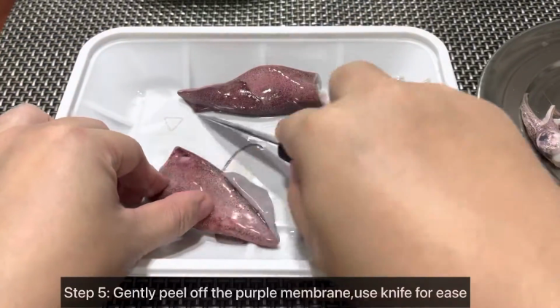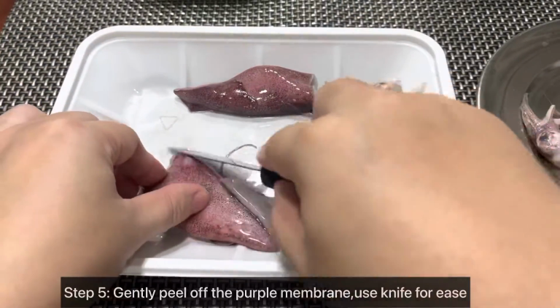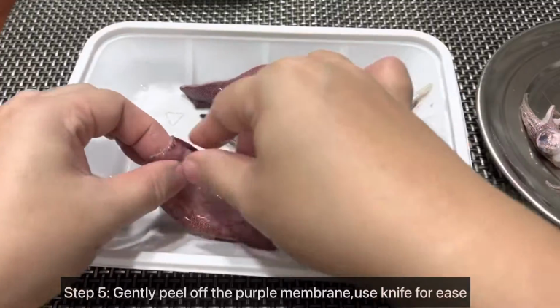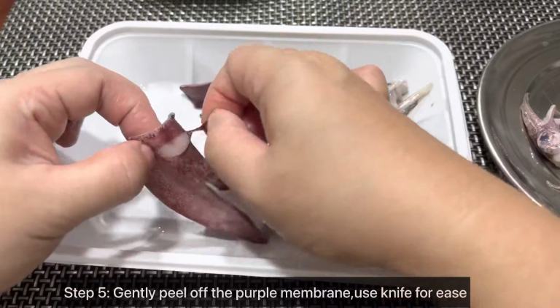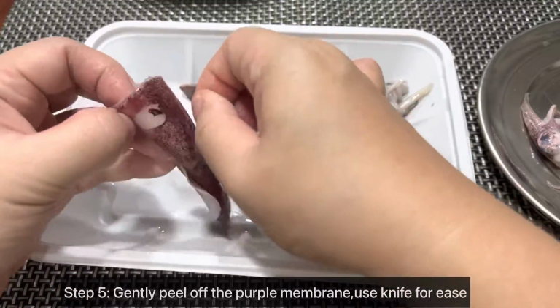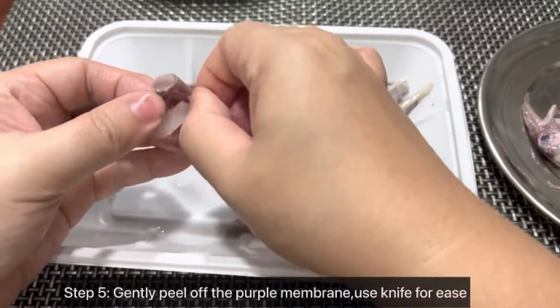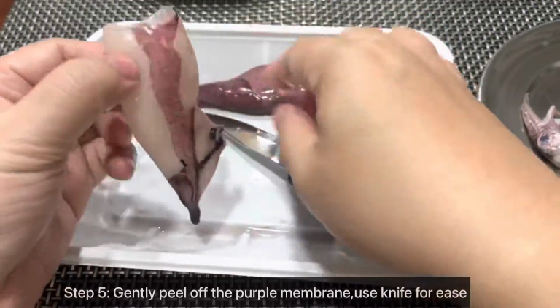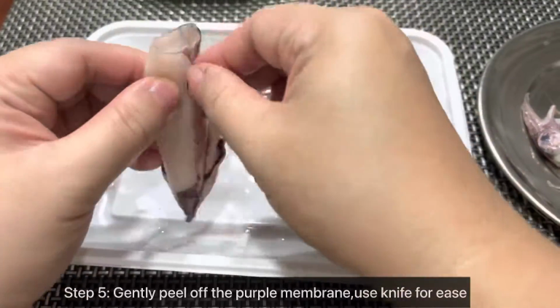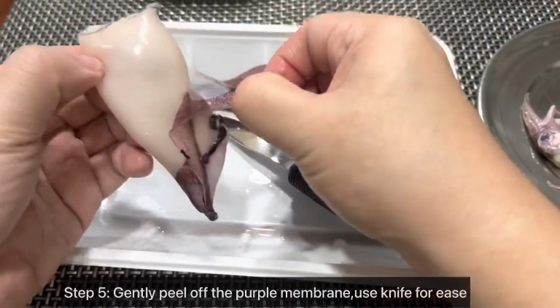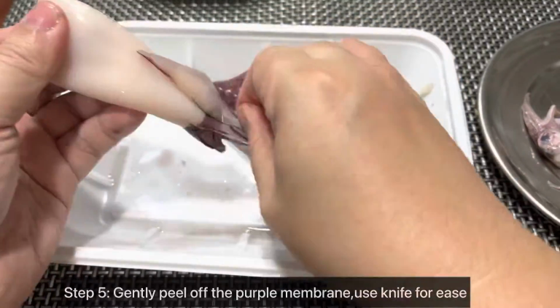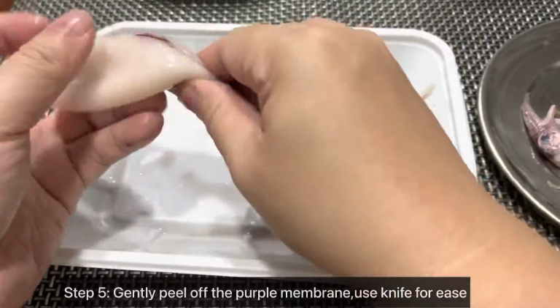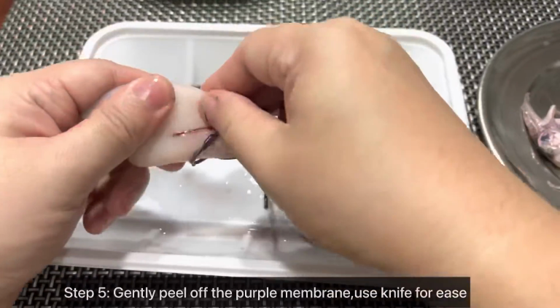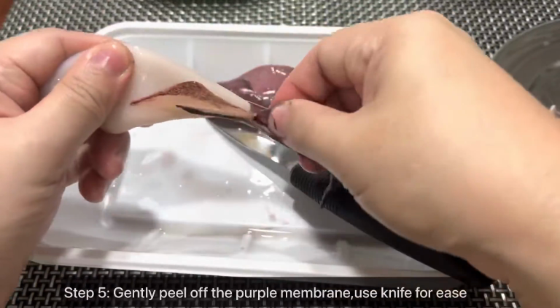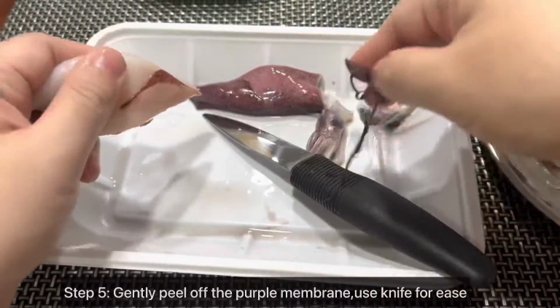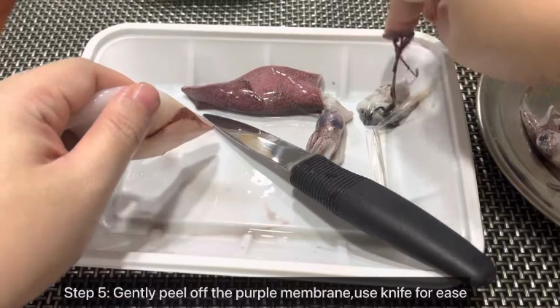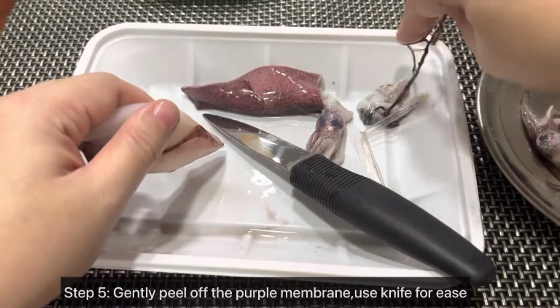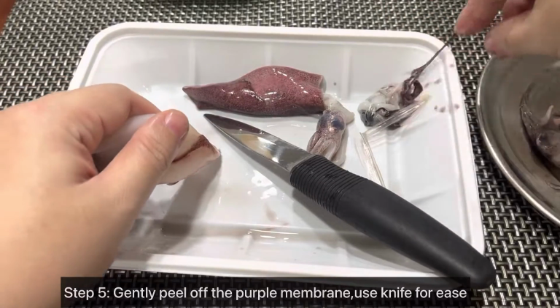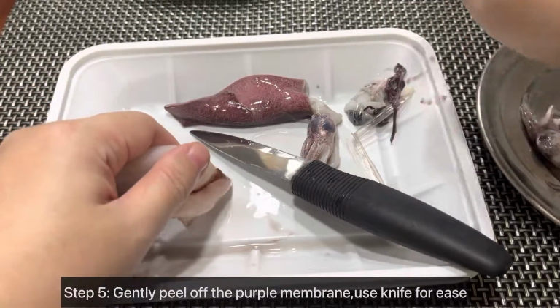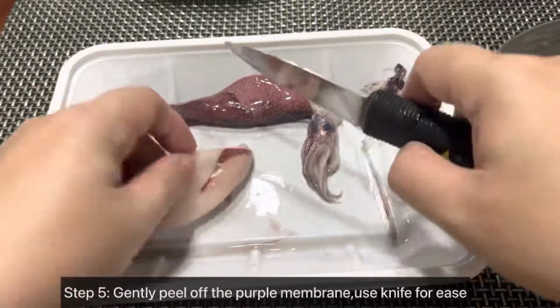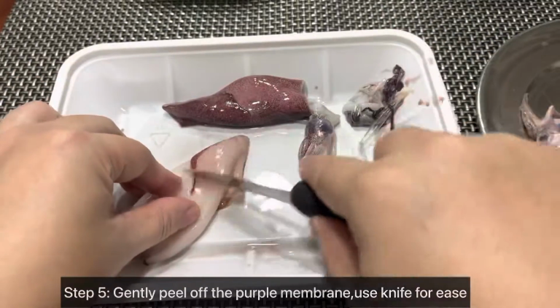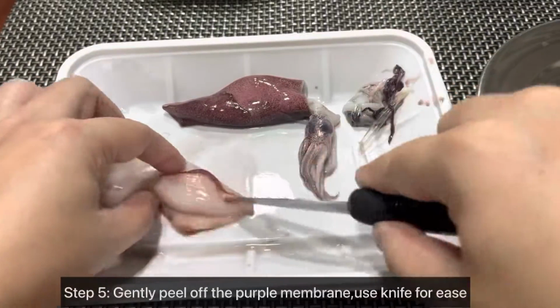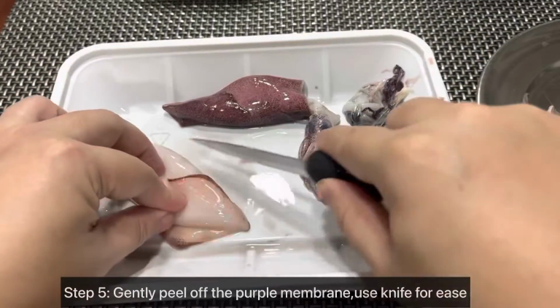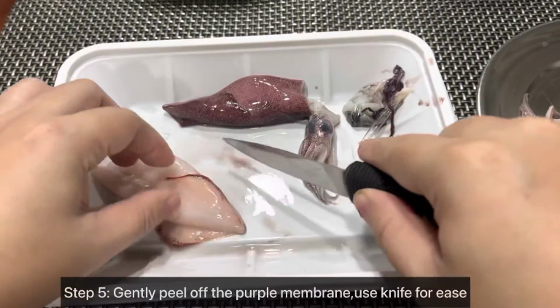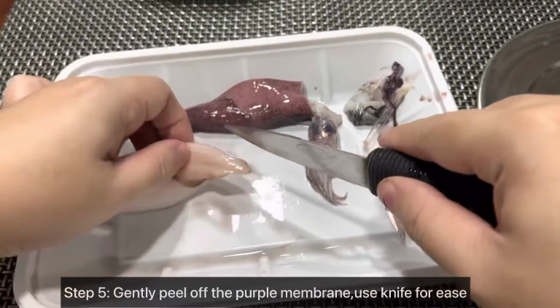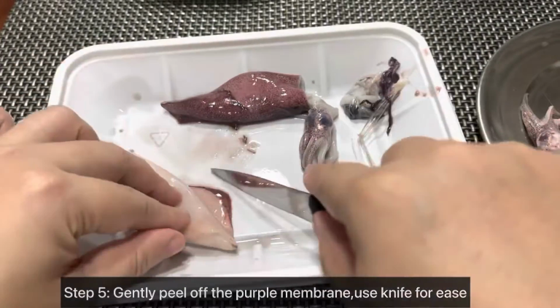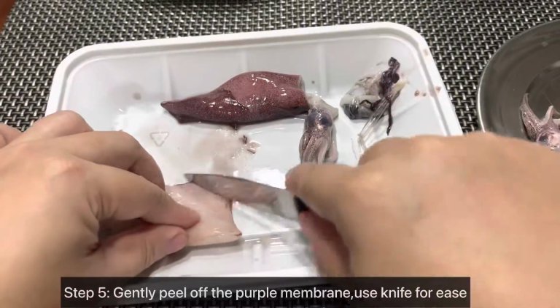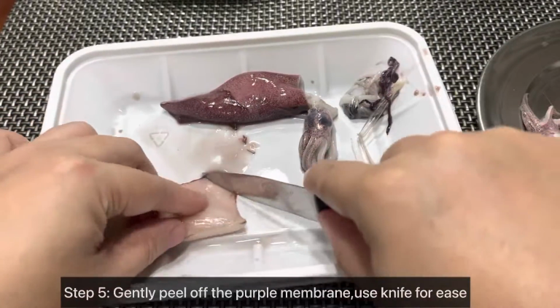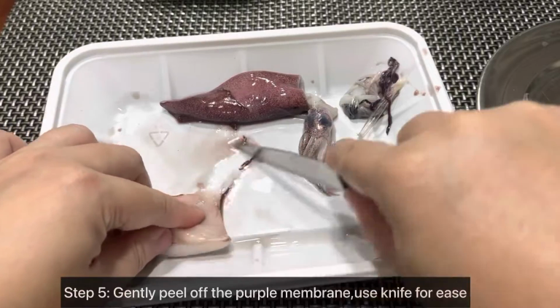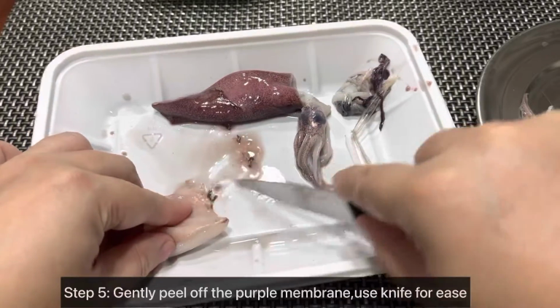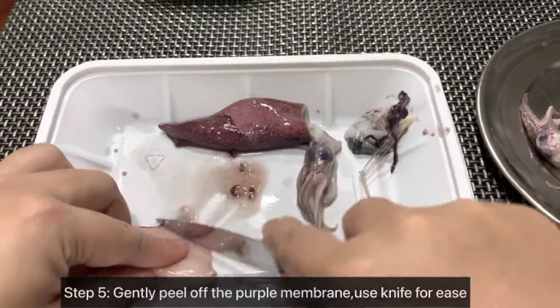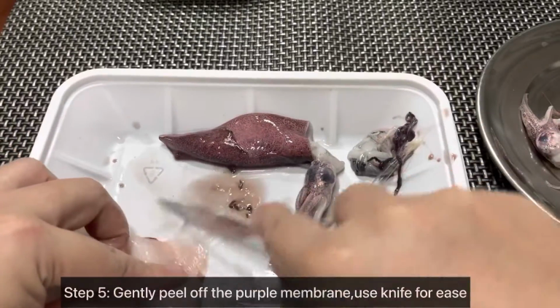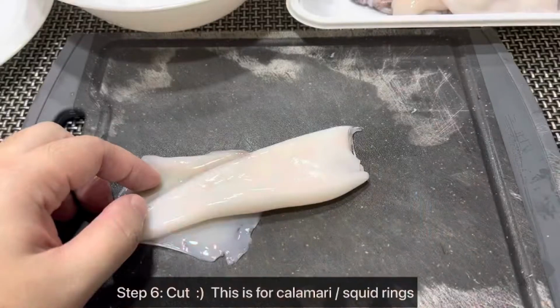Step 5: Gently peel off the purple membrane. You can use a knife for ease.